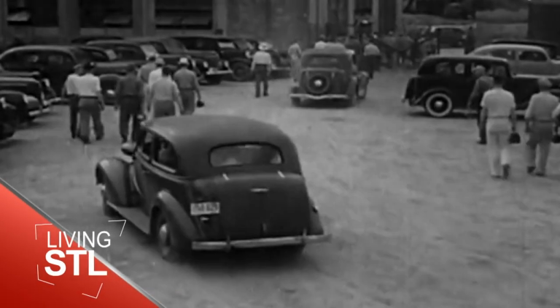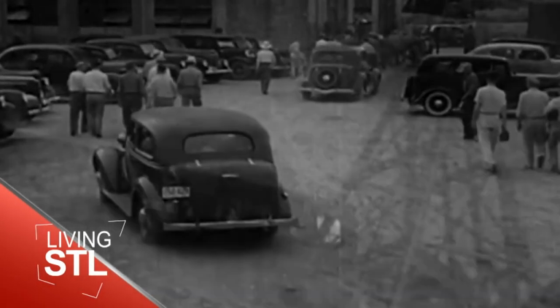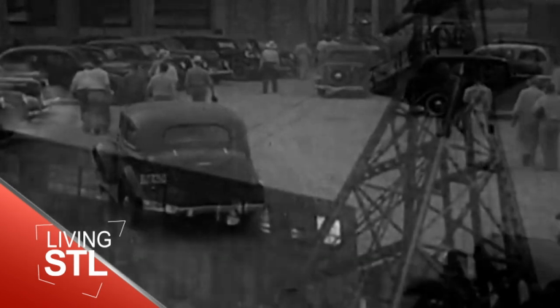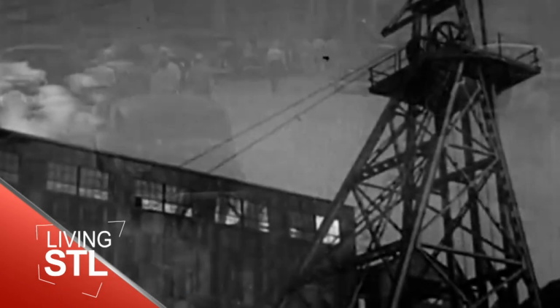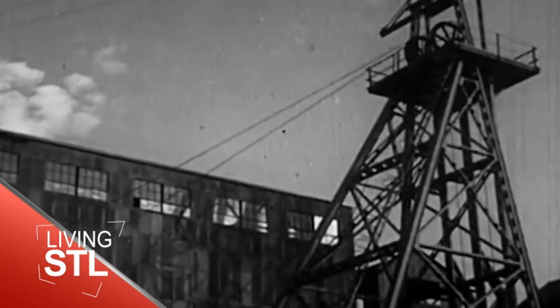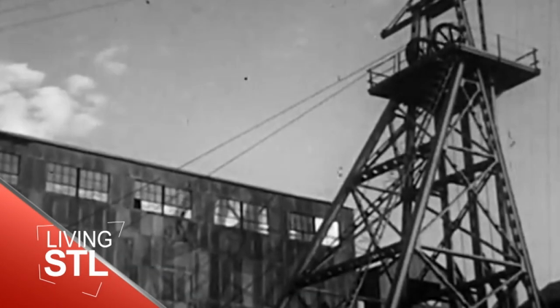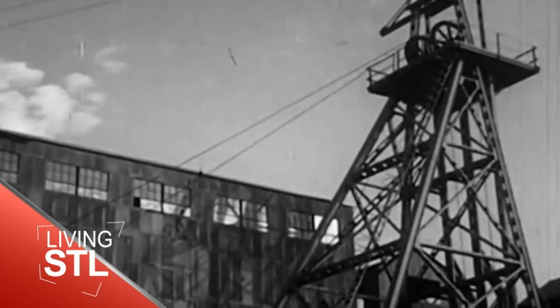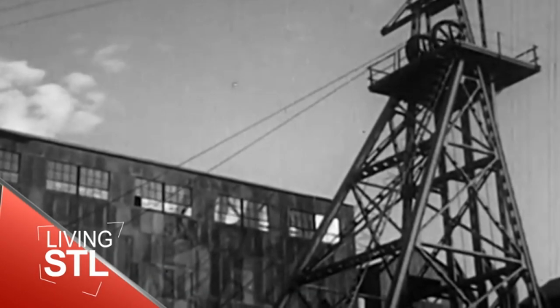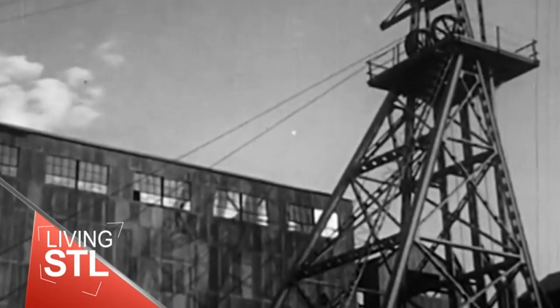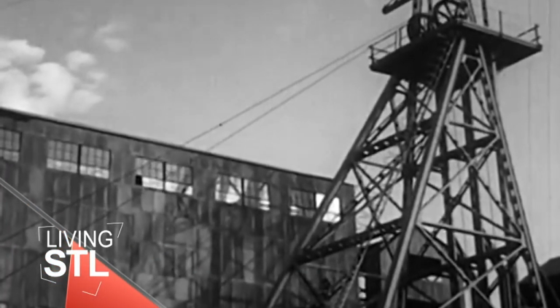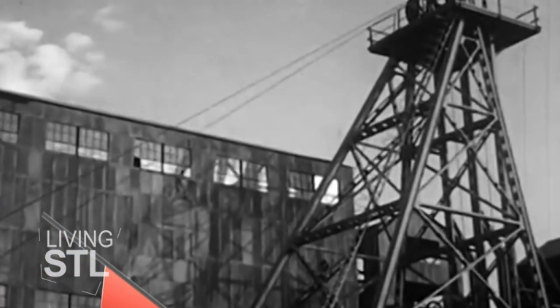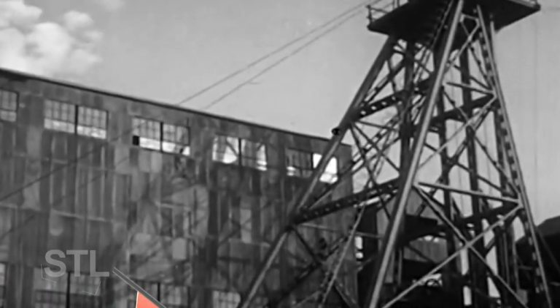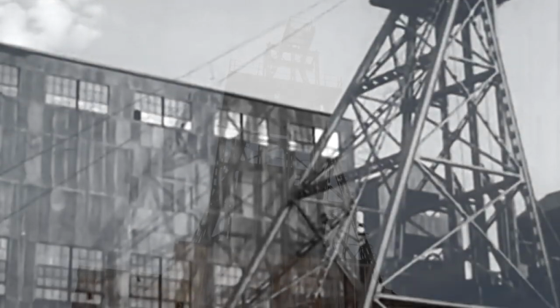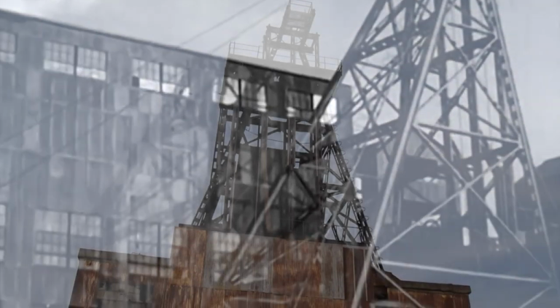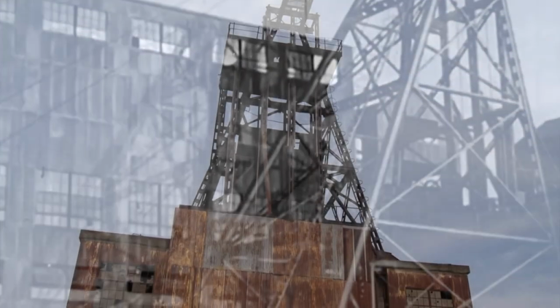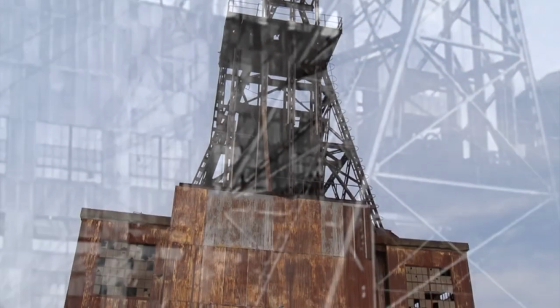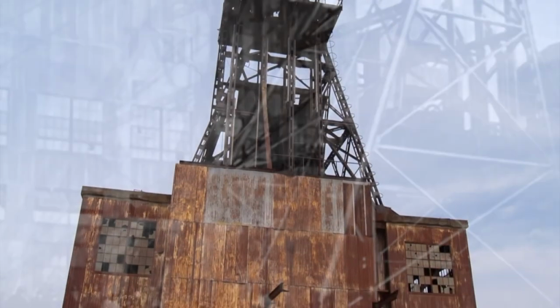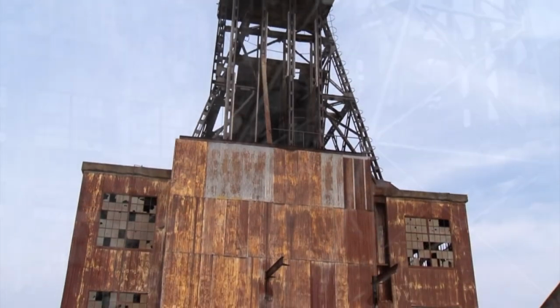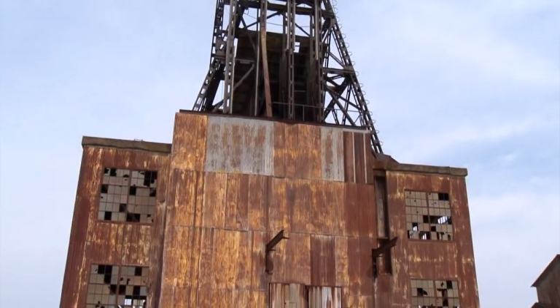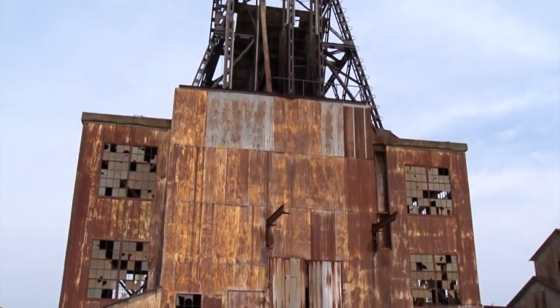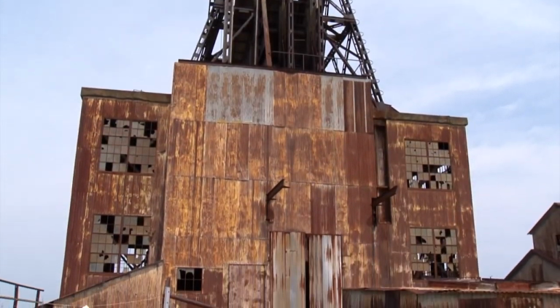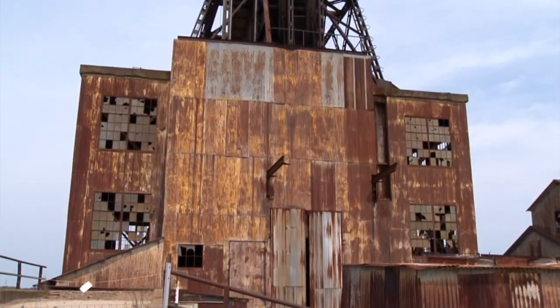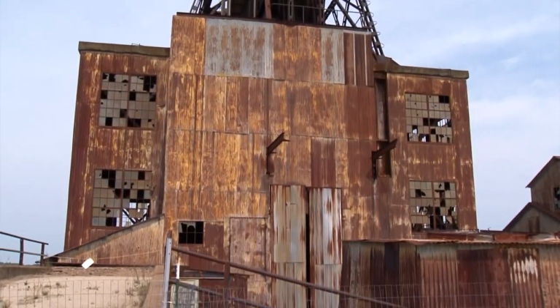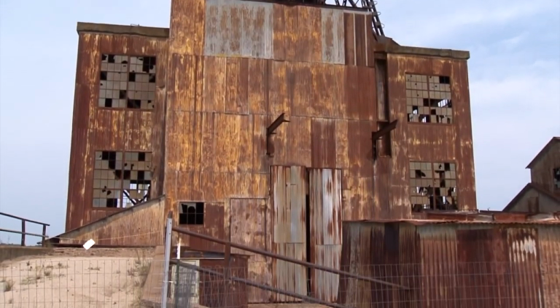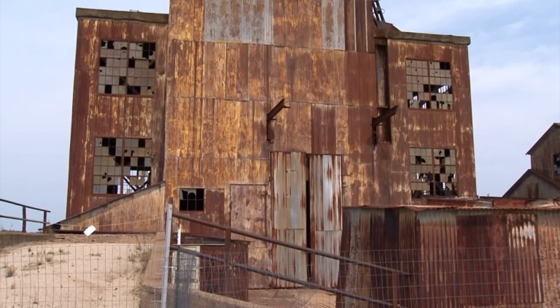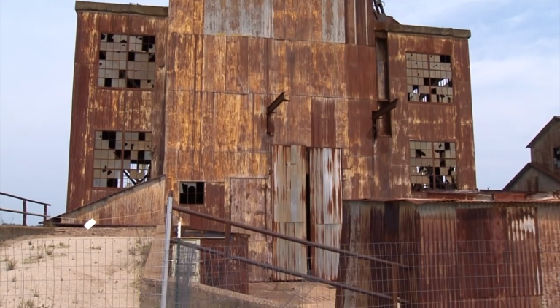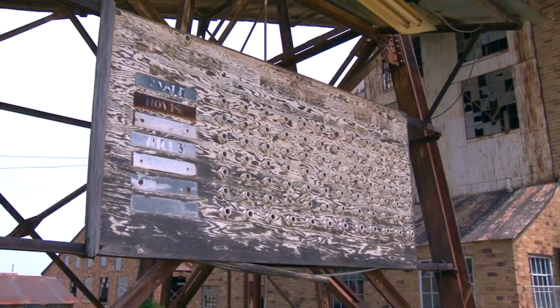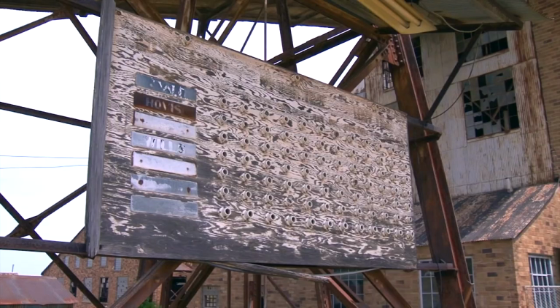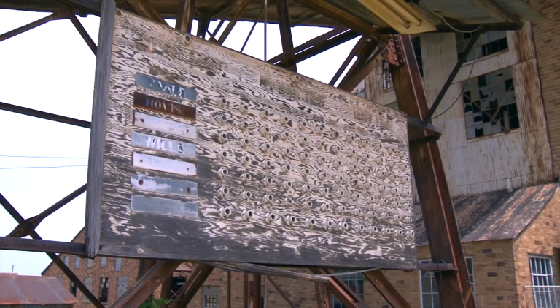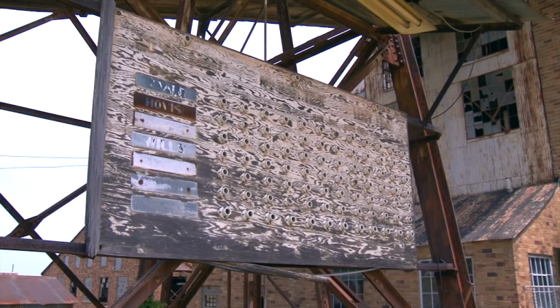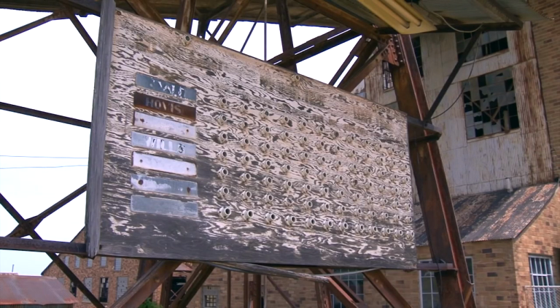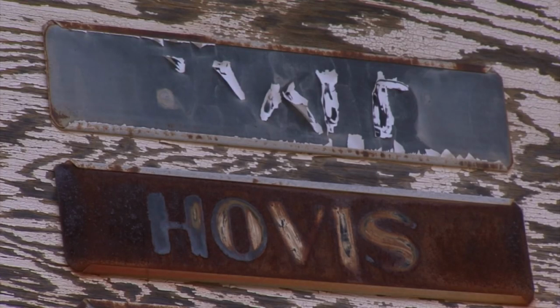Arriving at the mine, the men changed into their working clothes in change houses. The buildings that were here then are still here now, but the men are long gone because the lead is long gone. The depleted St. Joe mine closed in 1972.